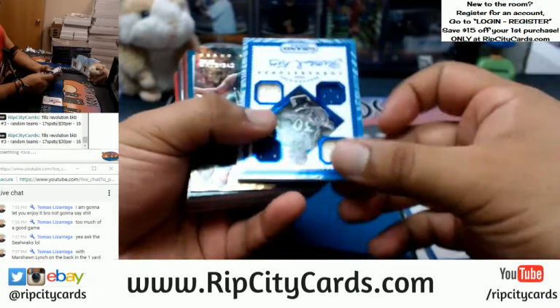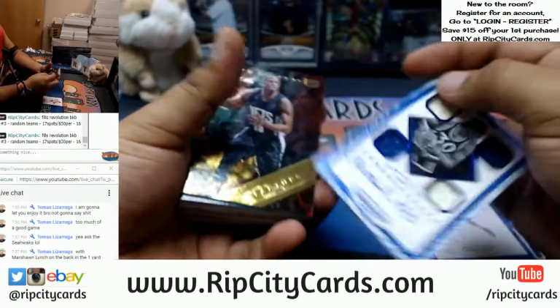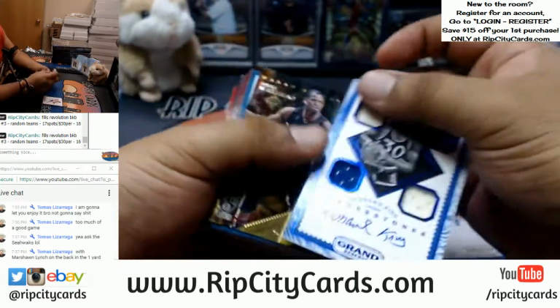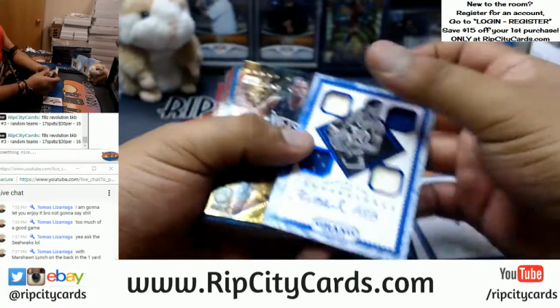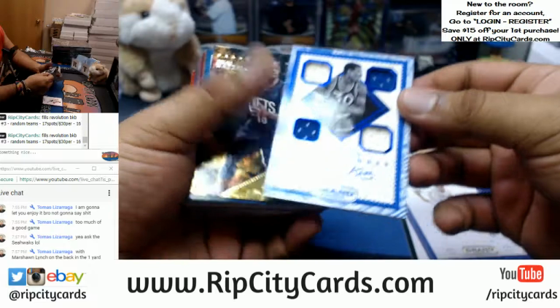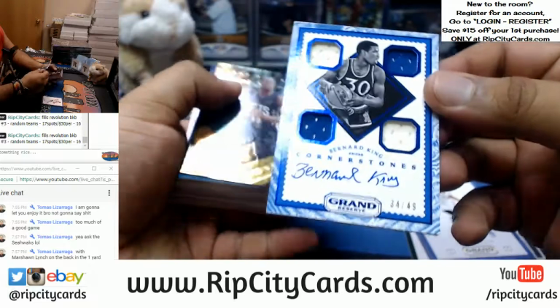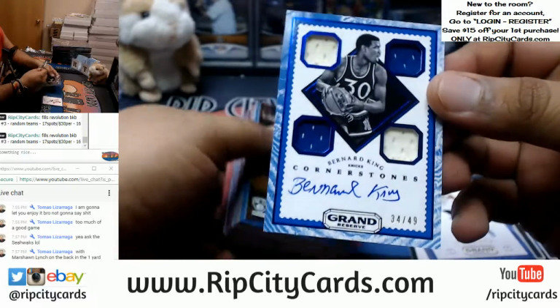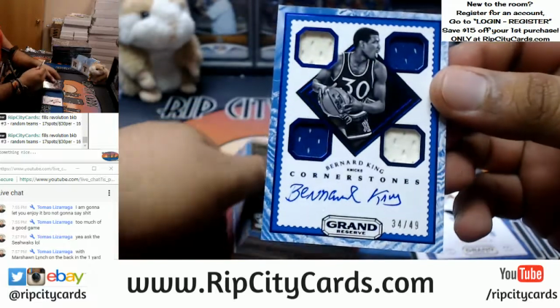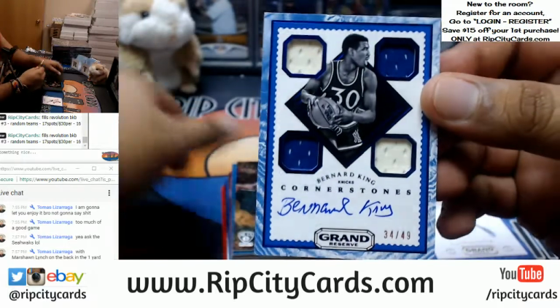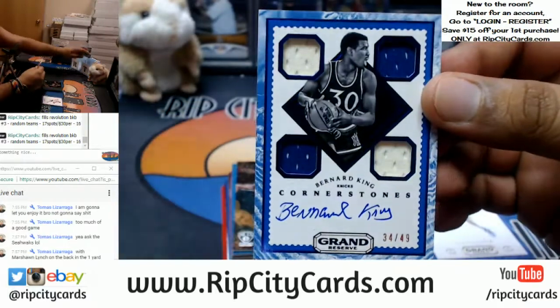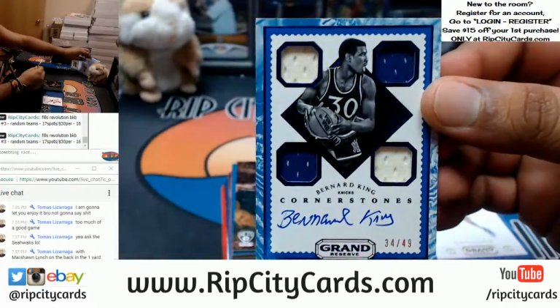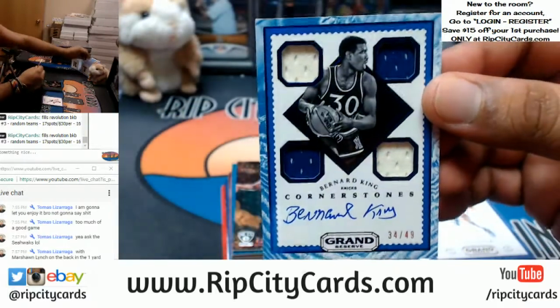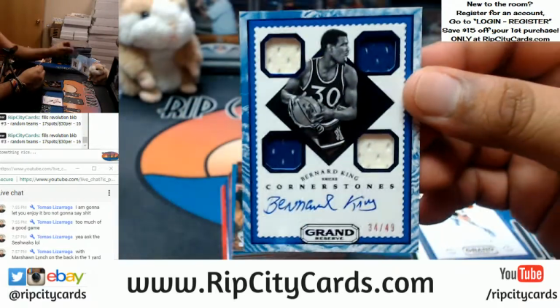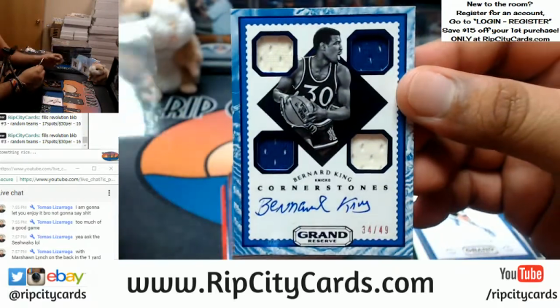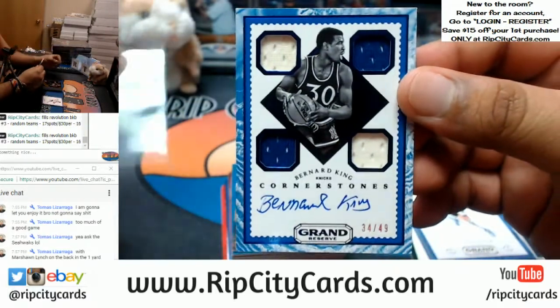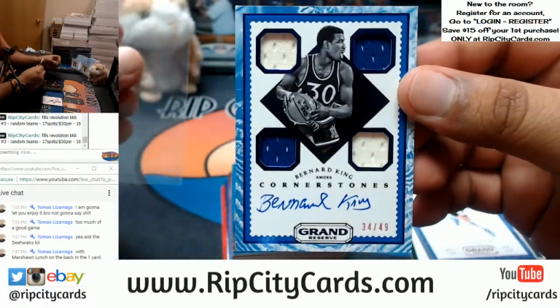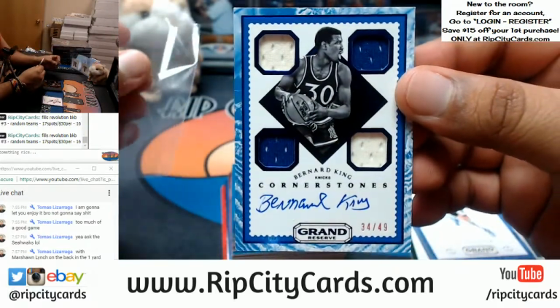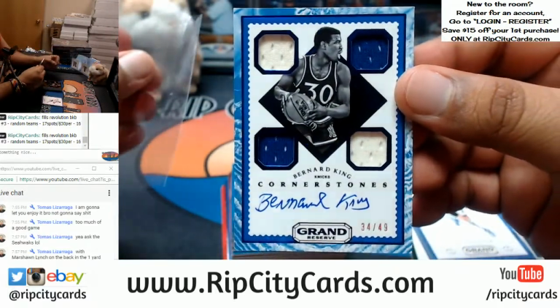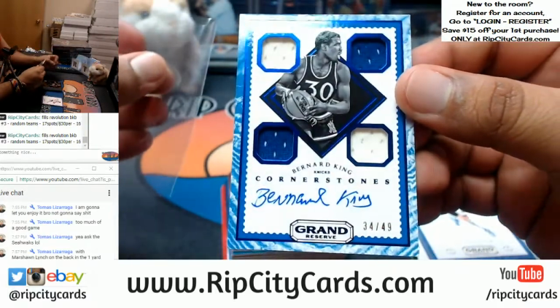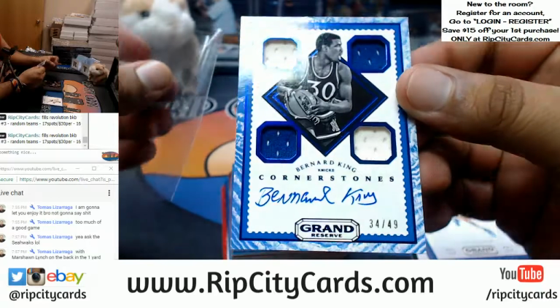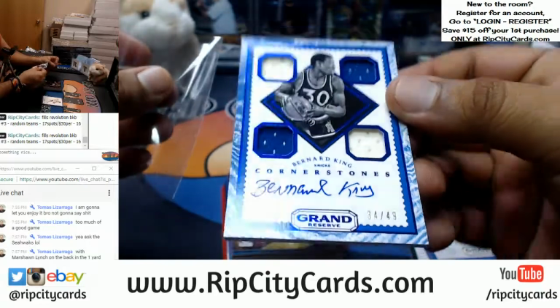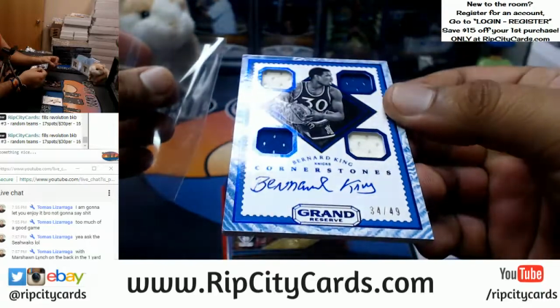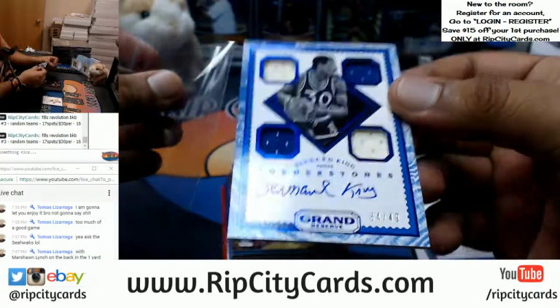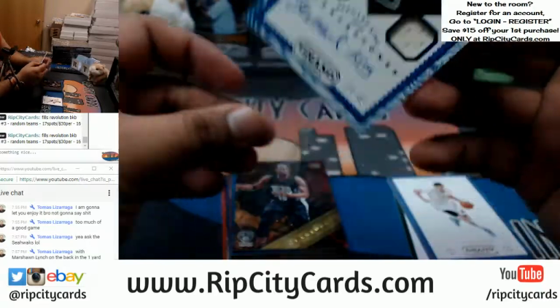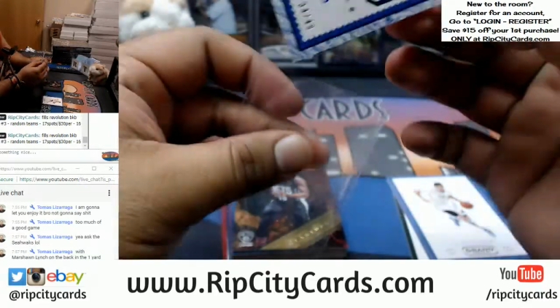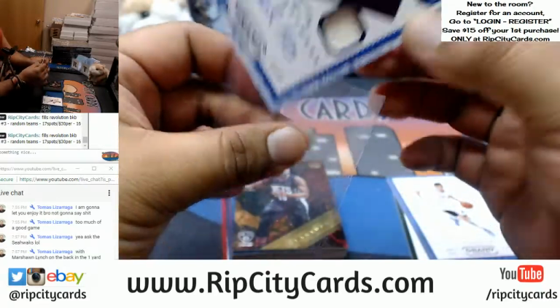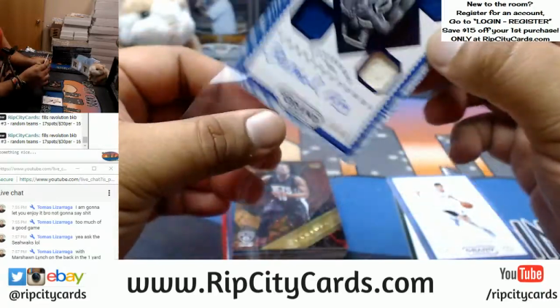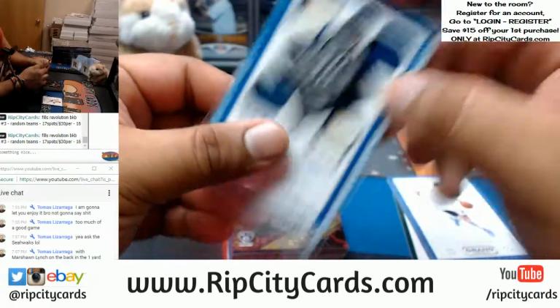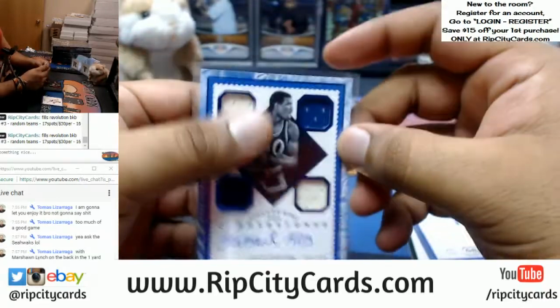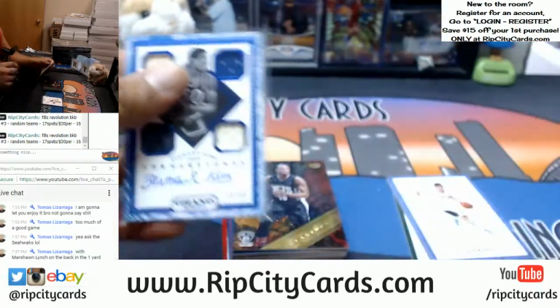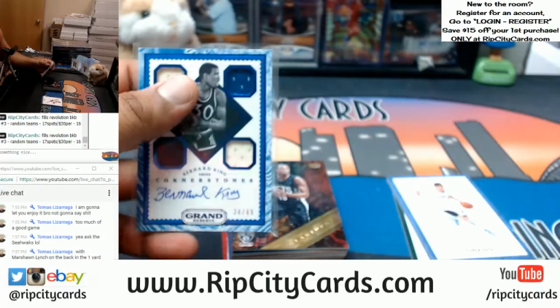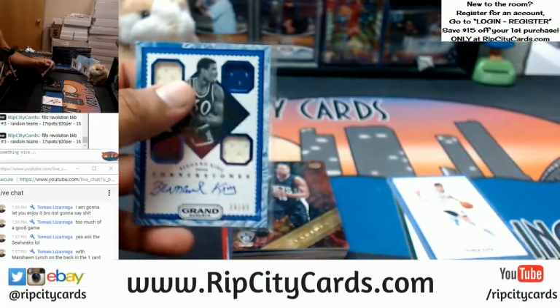Starting us off: Bernard King, numbered to 49 for the Knicks. That's pretty cool — four-color patch on-card auto too.